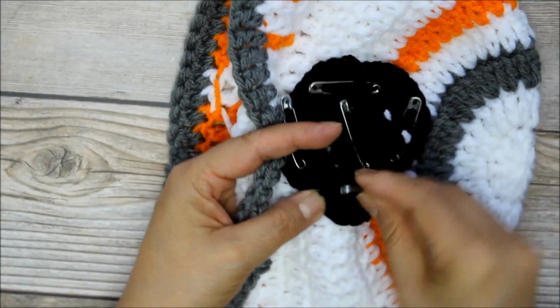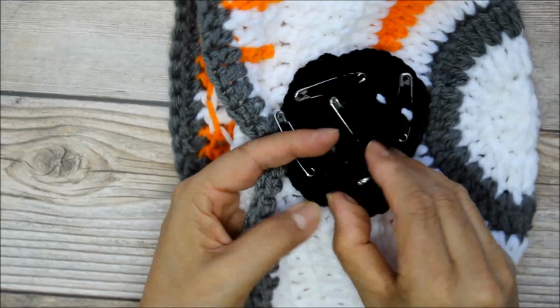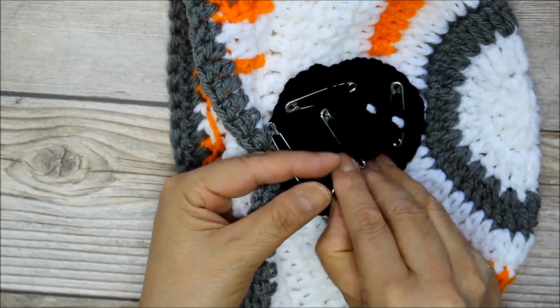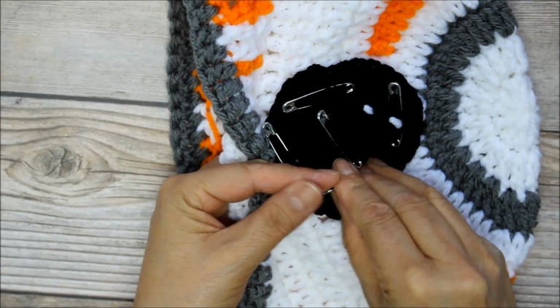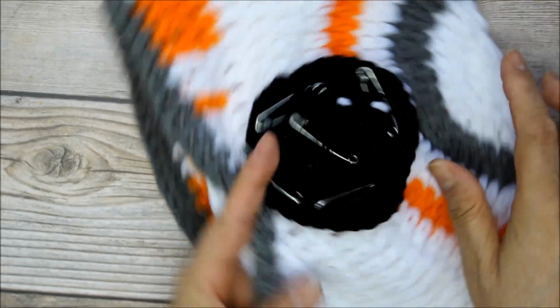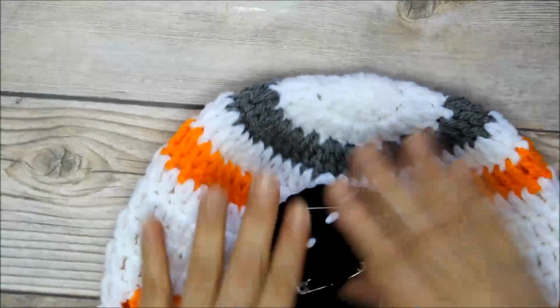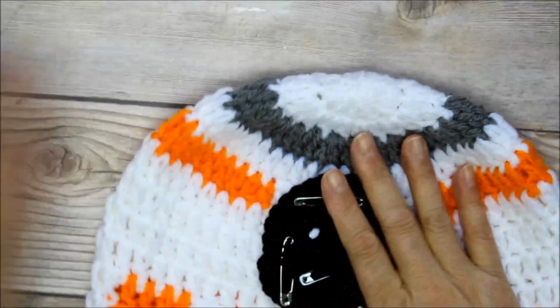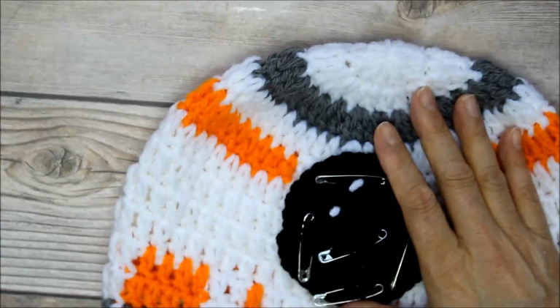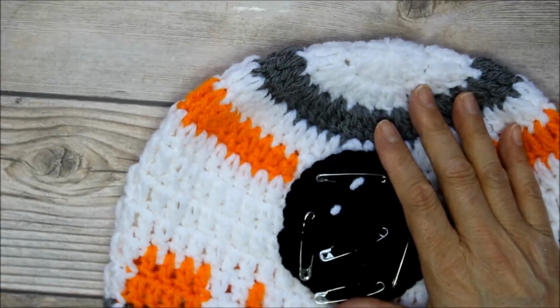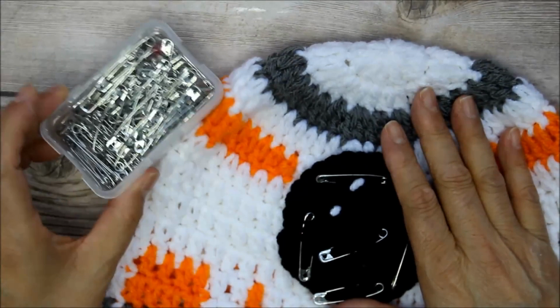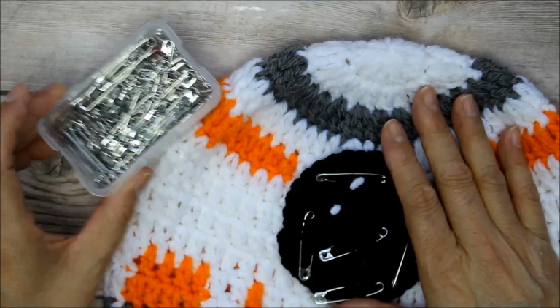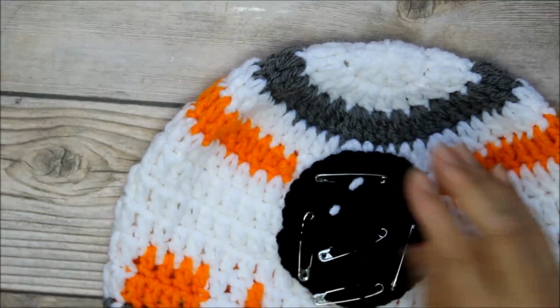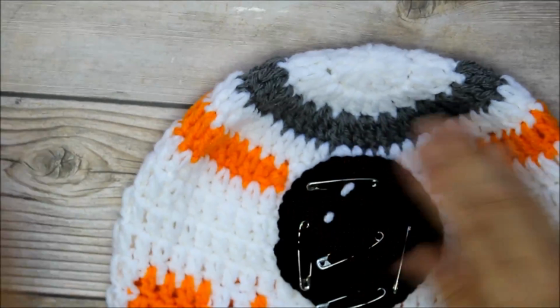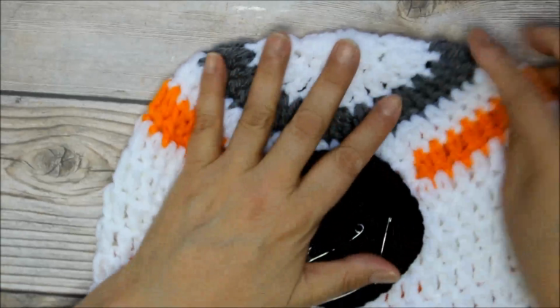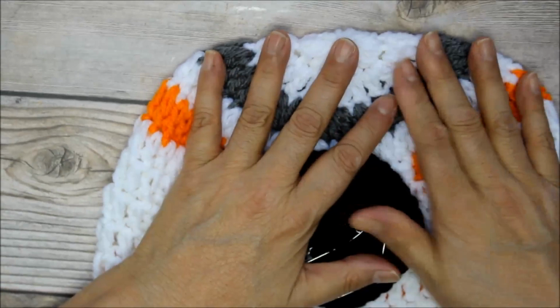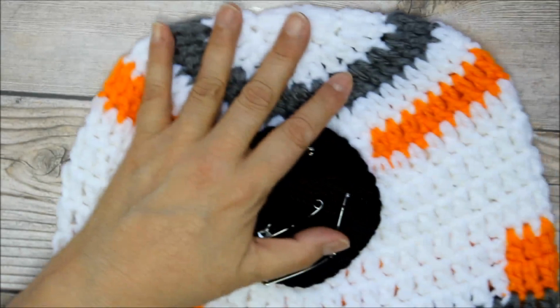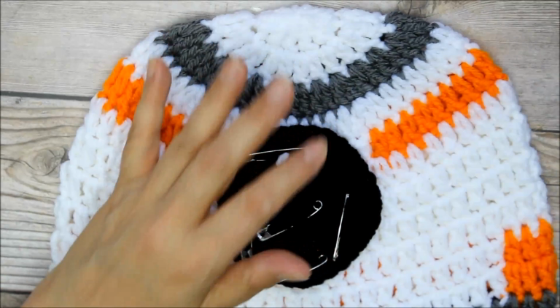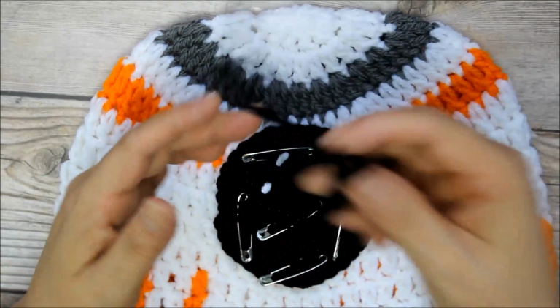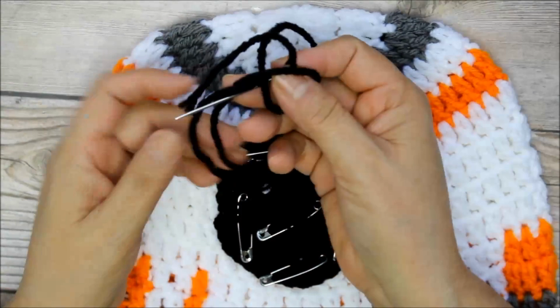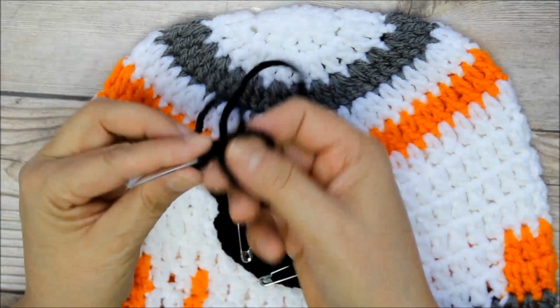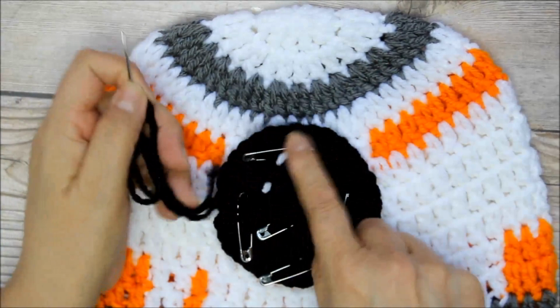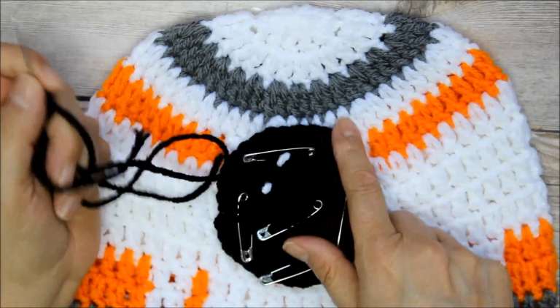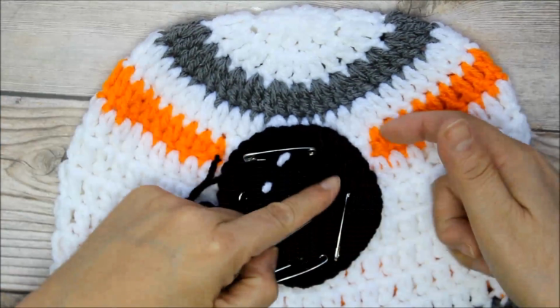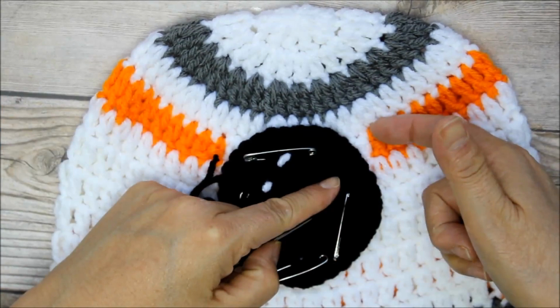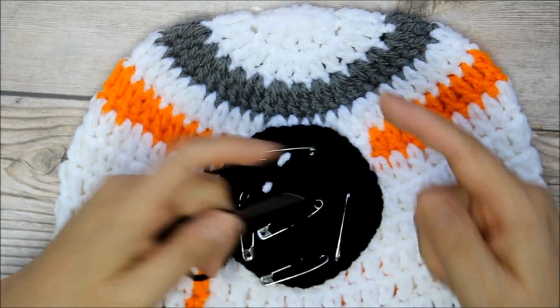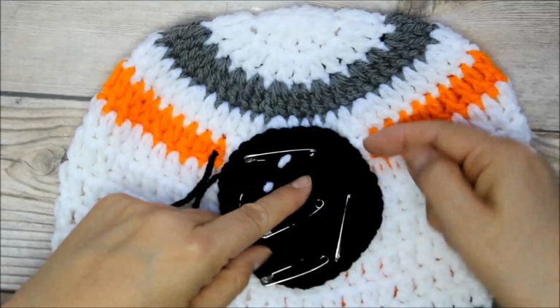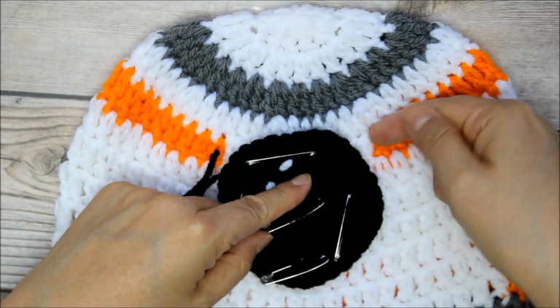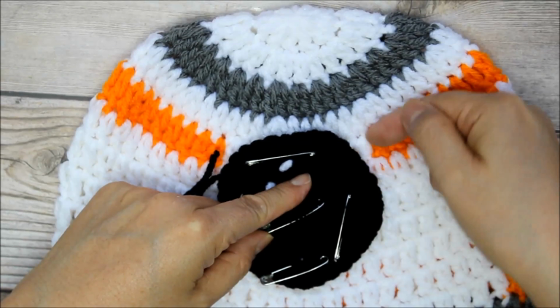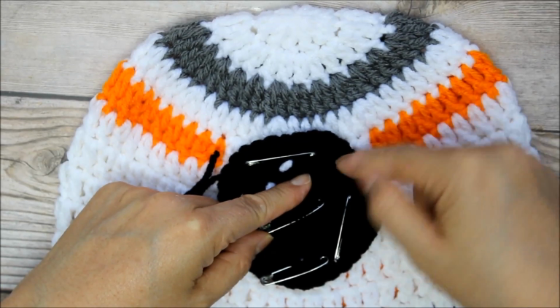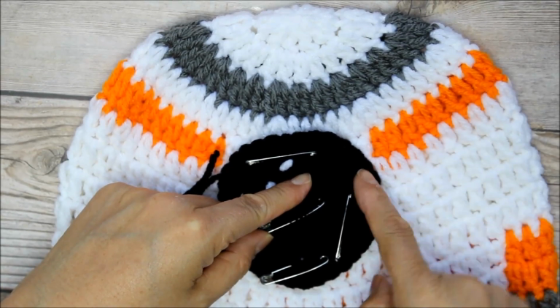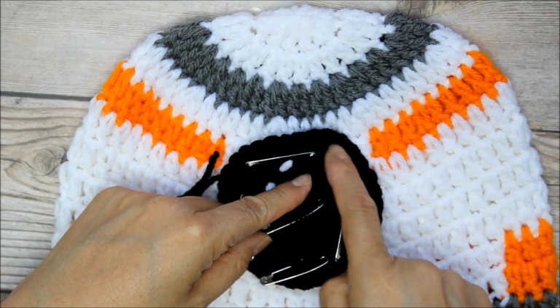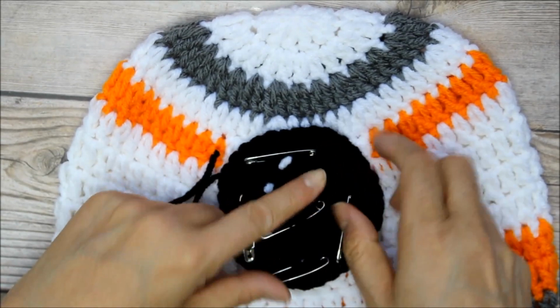I just got all these safety pins — this big package that I think was from Joann's. So now you're just going to get your yarn with the same color black. I'm not using white; I'm not going to sew on the edge — I'm going to sew along the top.